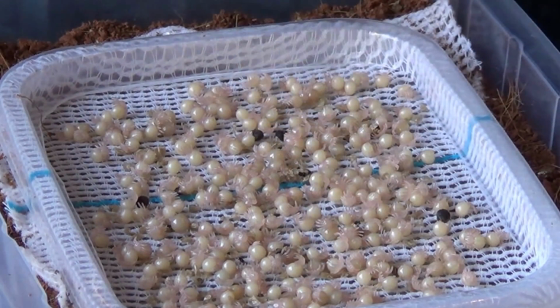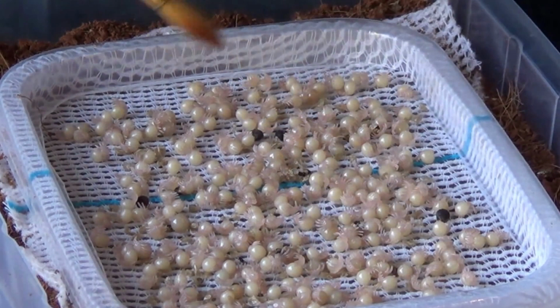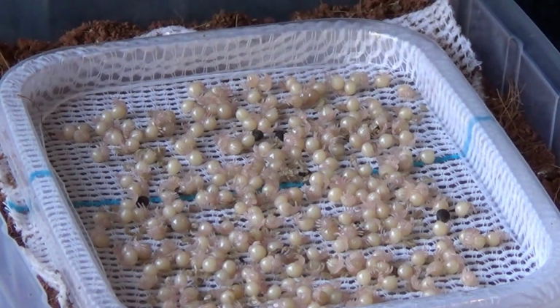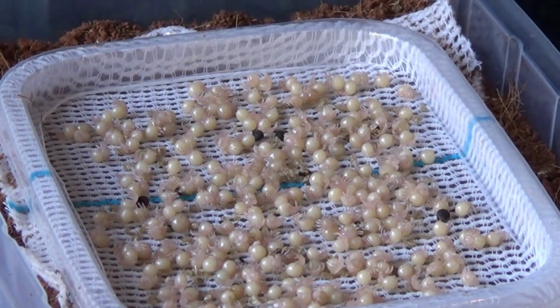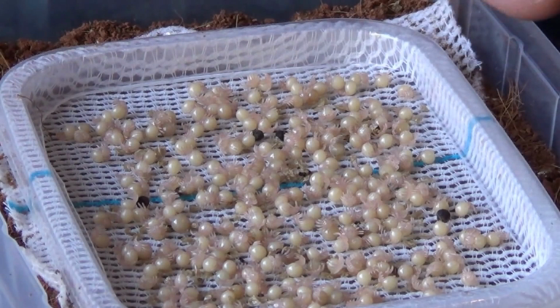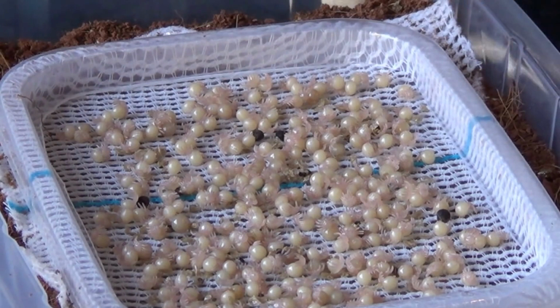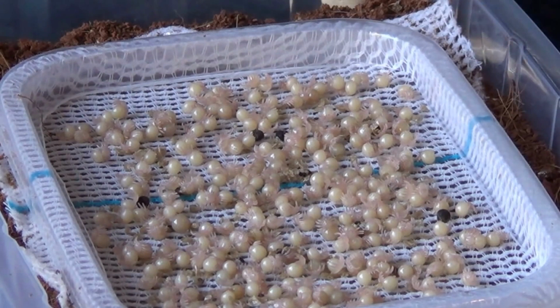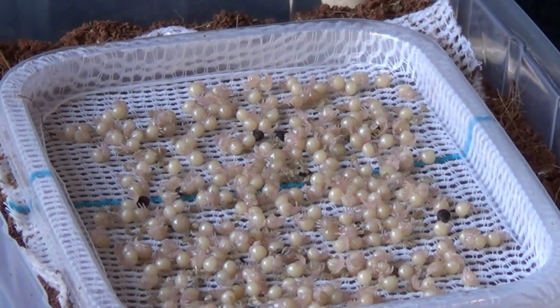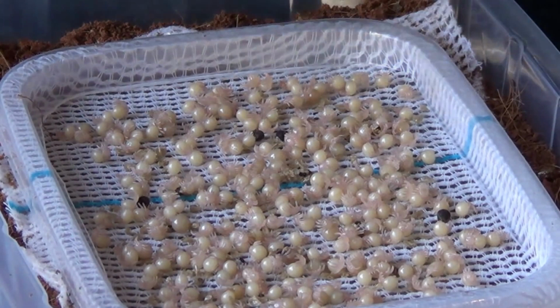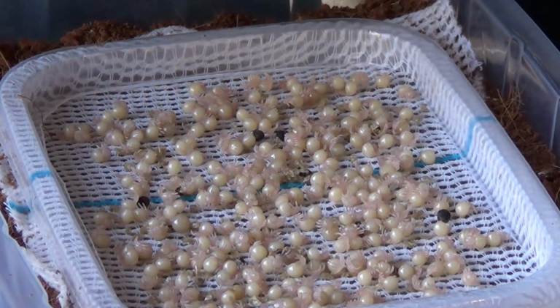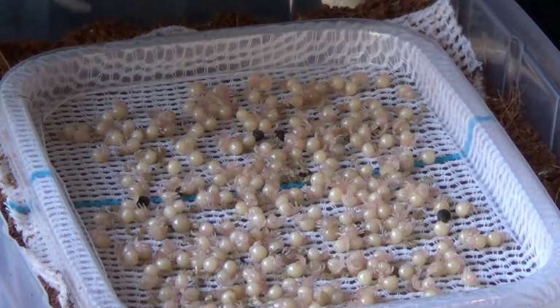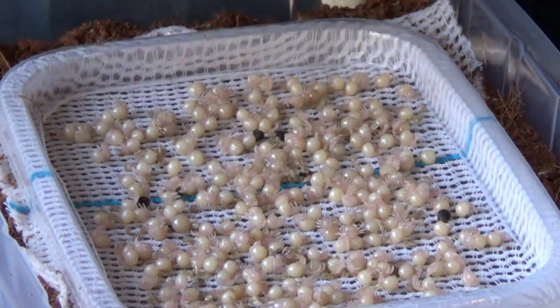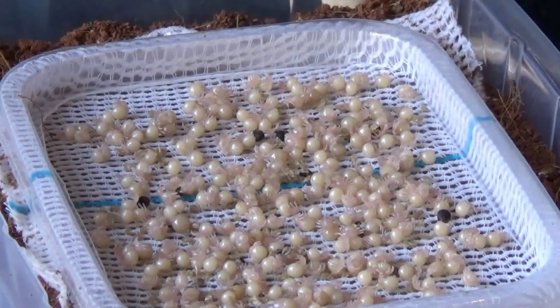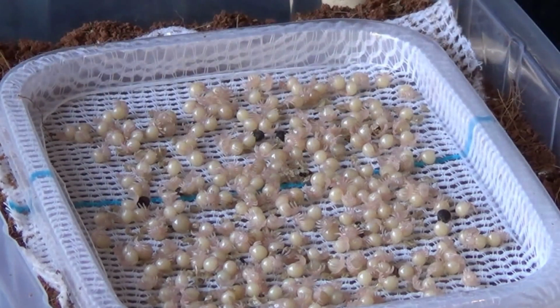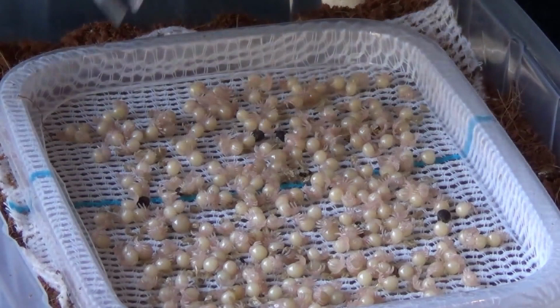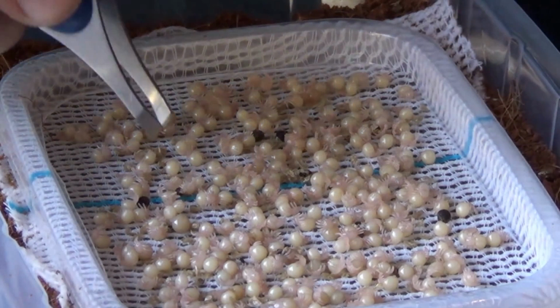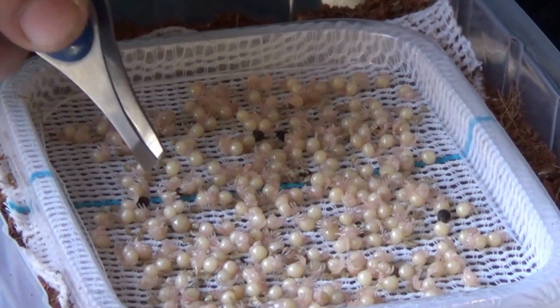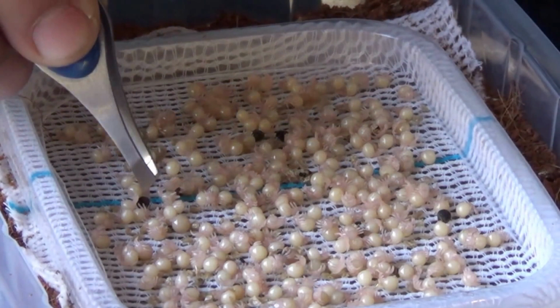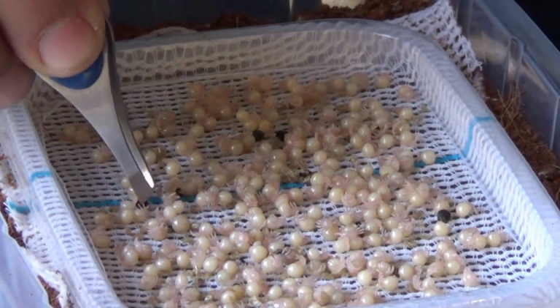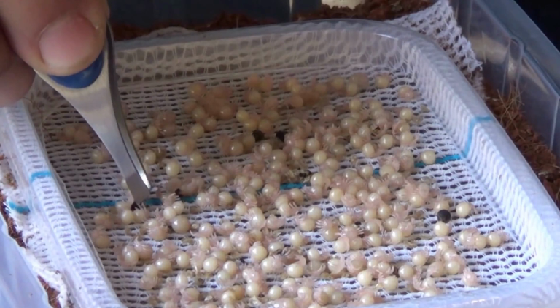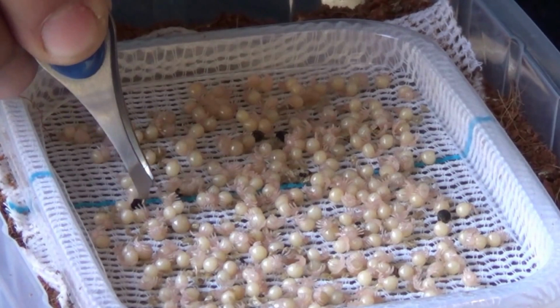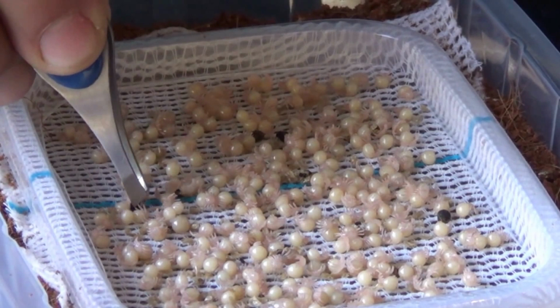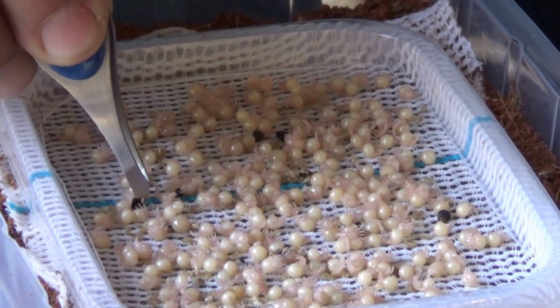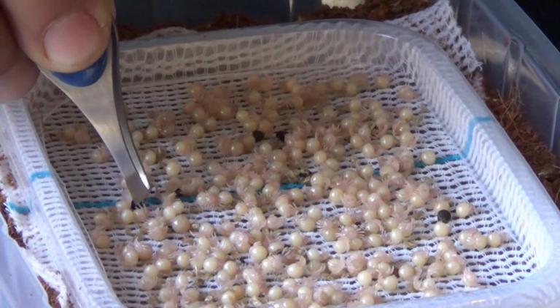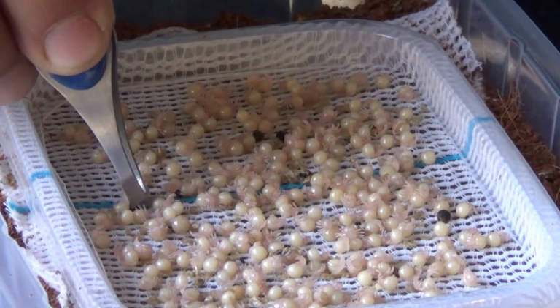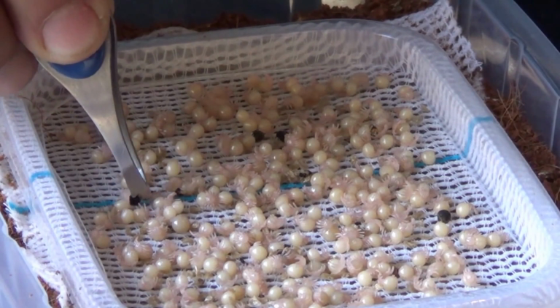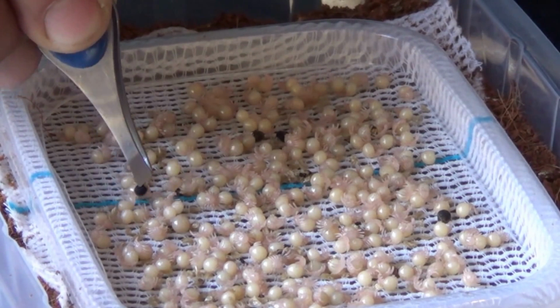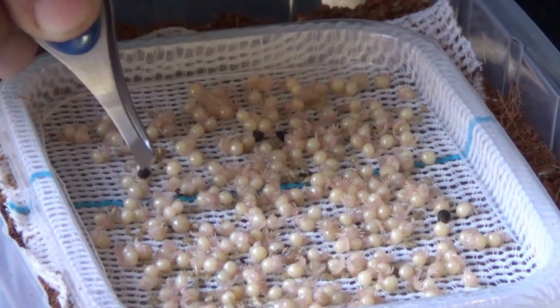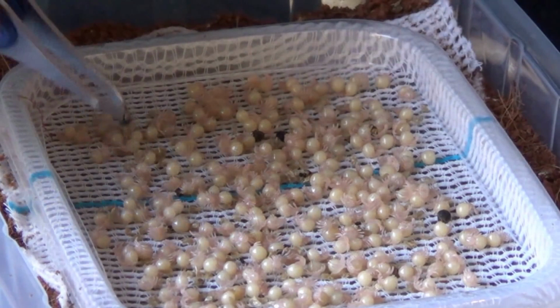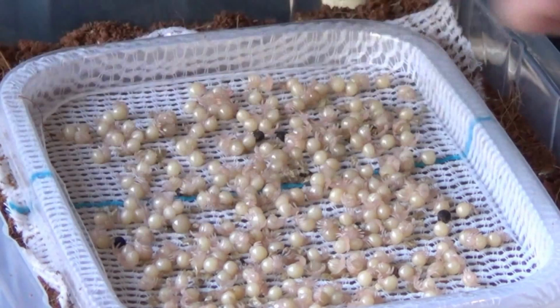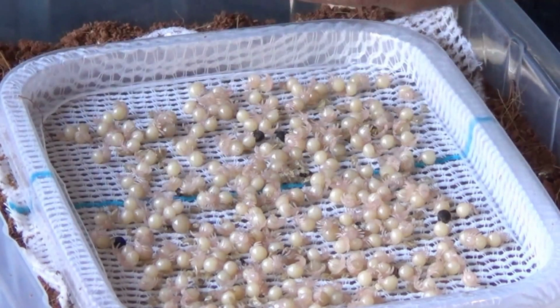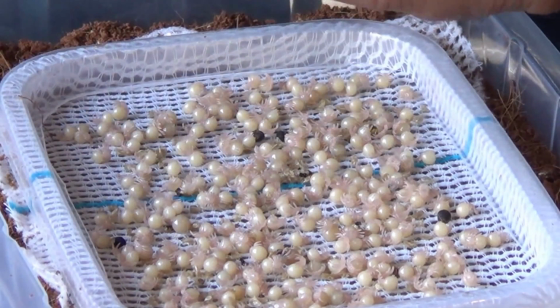Once they are relatively well spread out, you will be able to see a couple of dud eggs or infertile eggs. Just with the tweezers, carefully pick them out.